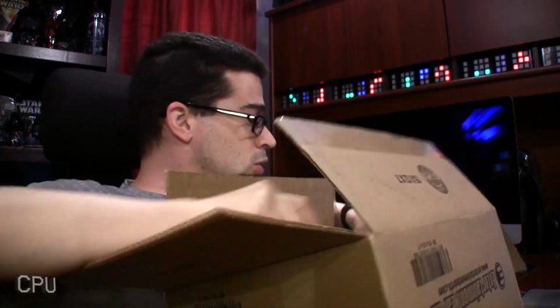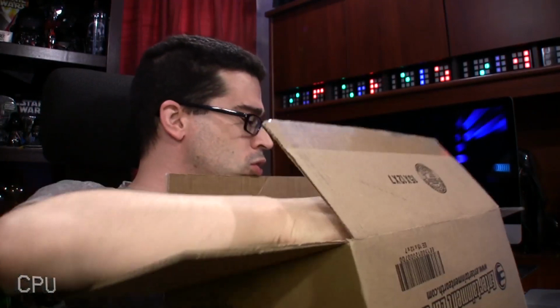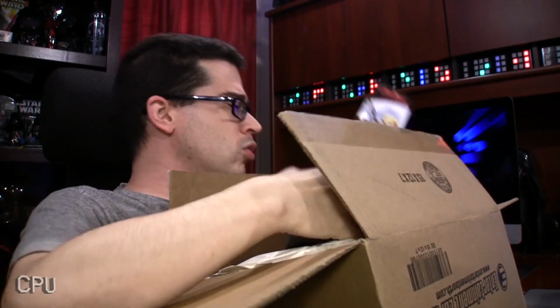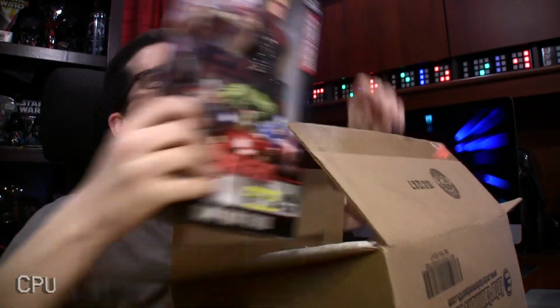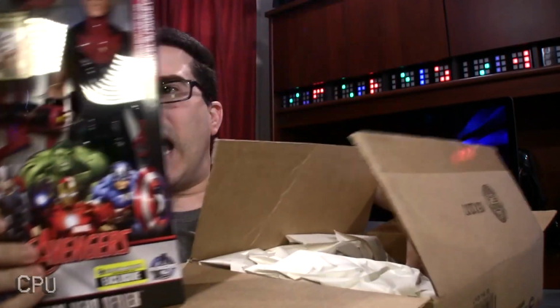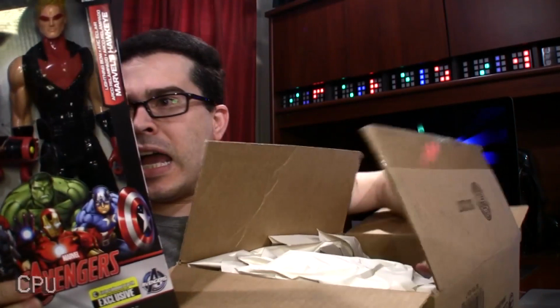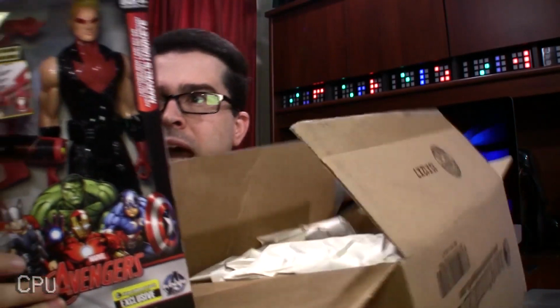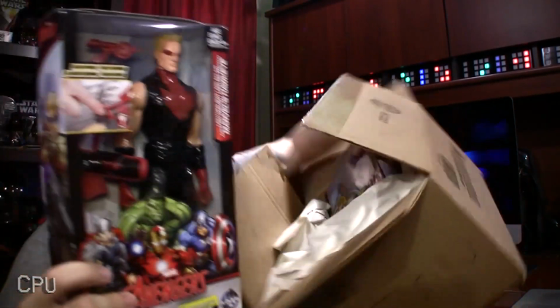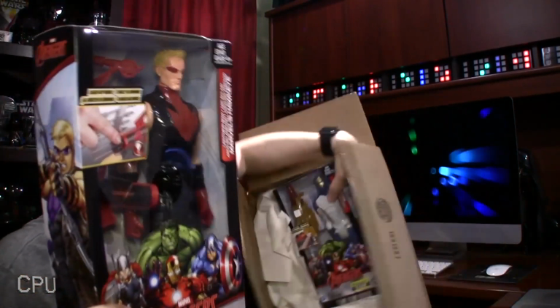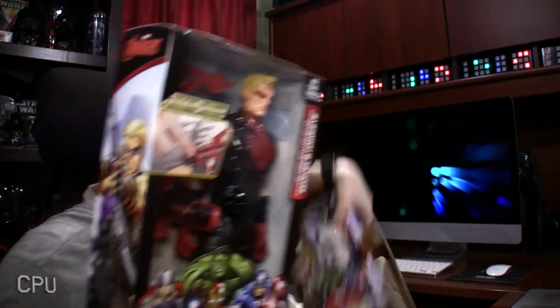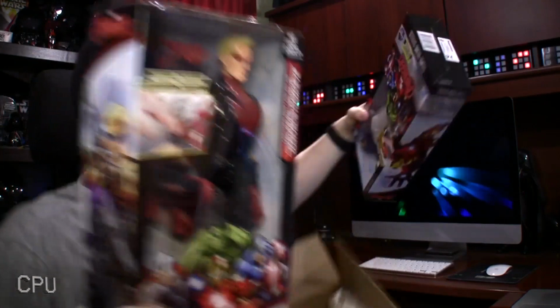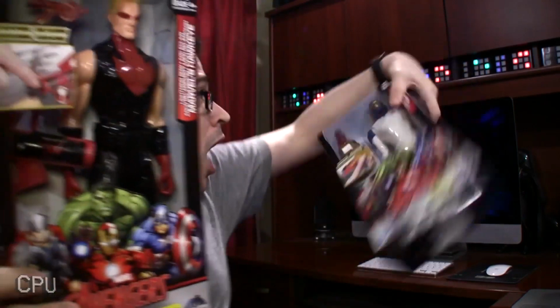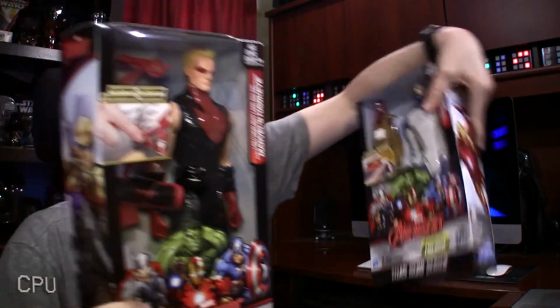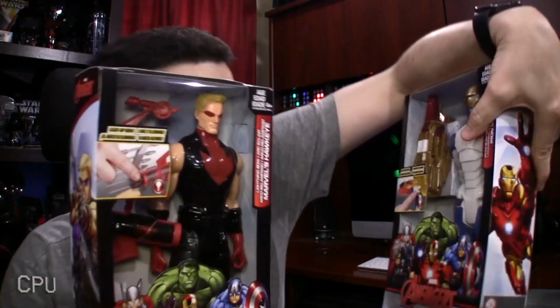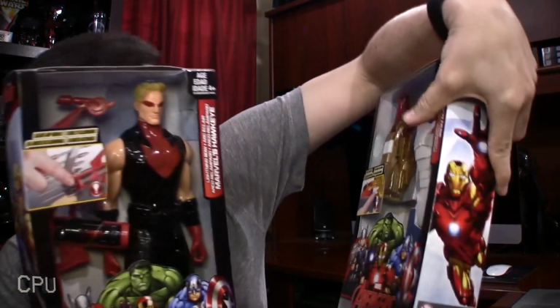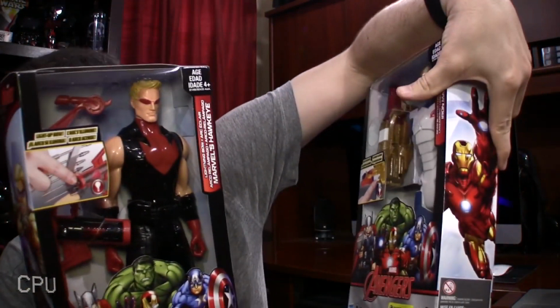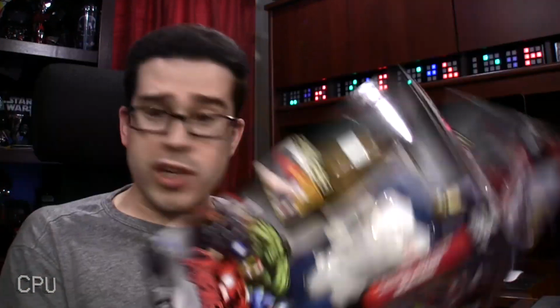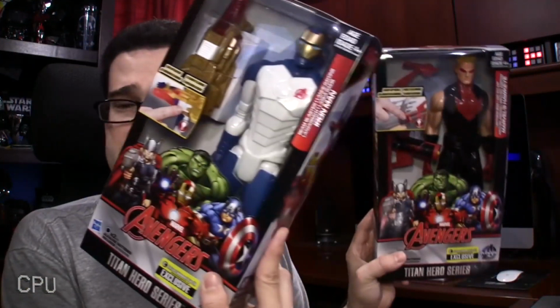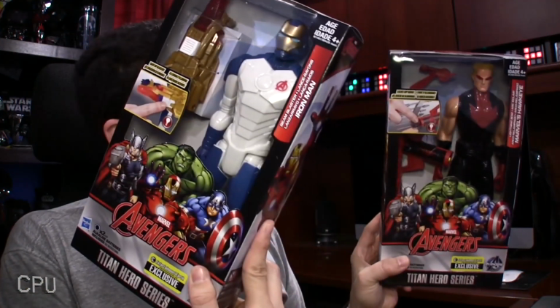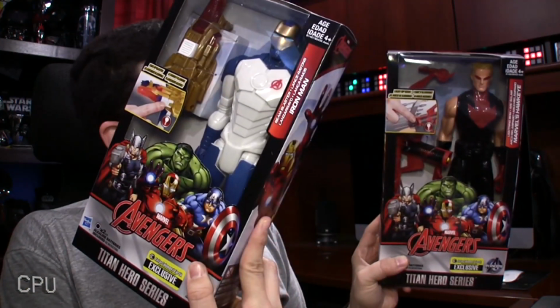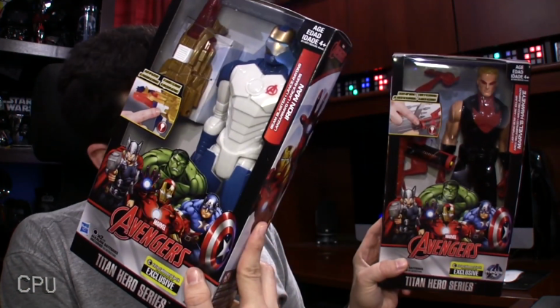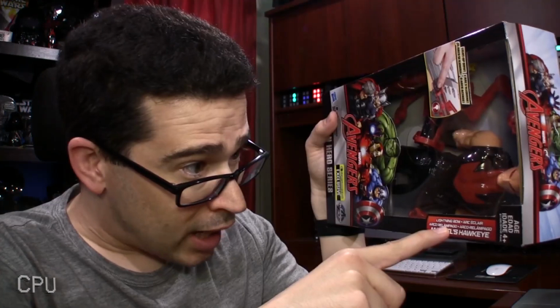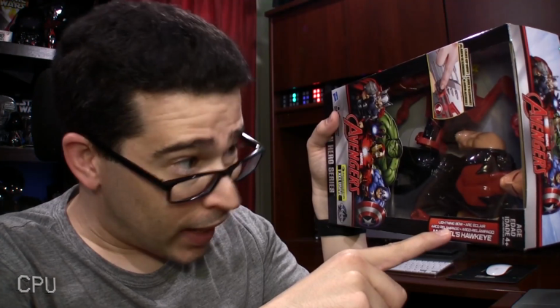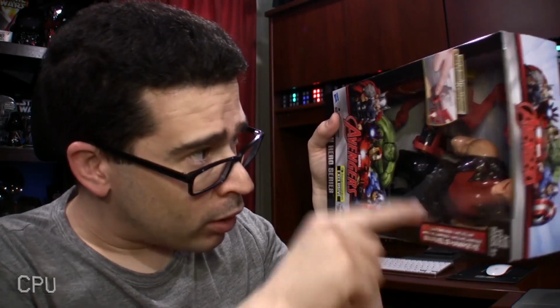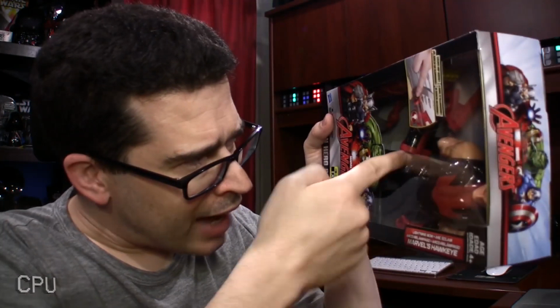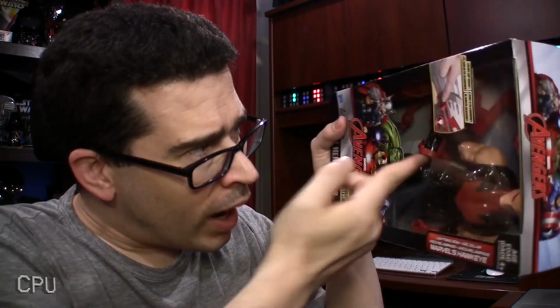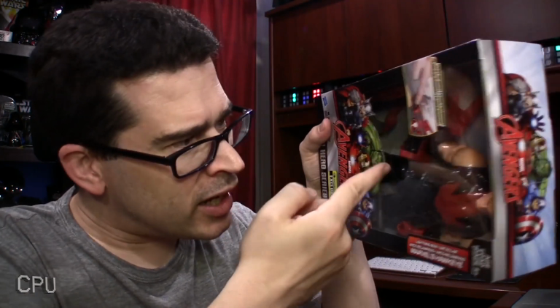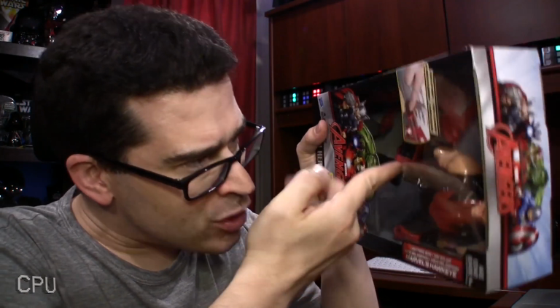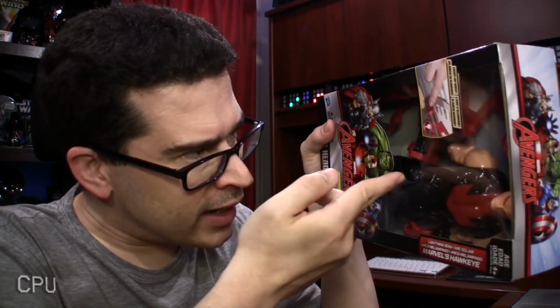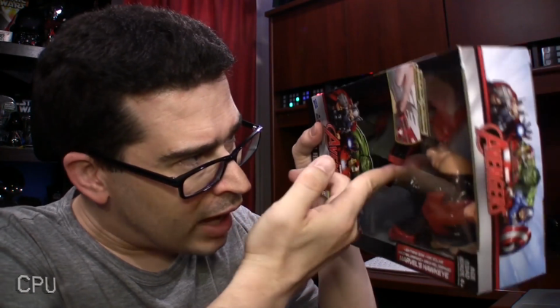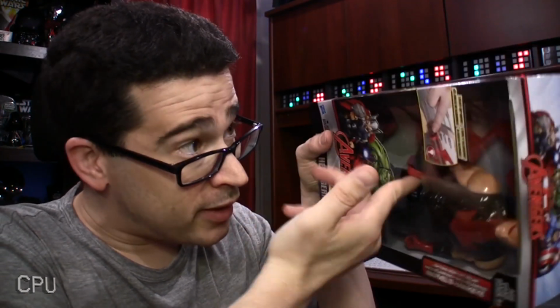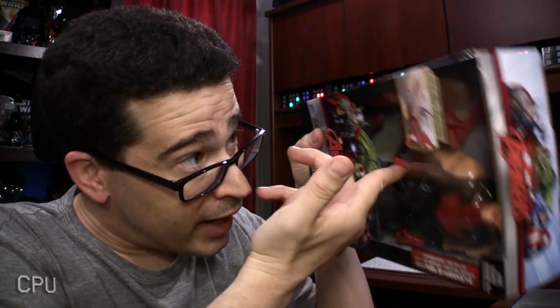Oooh! Hawkeye! And not the kind from Iowa! And... an Iron Man! Both of these are Entertainment Earth exclusives. Hawkeye comes with a lightning bow, and I have no idea if it has real lightning inside, but it does light up.